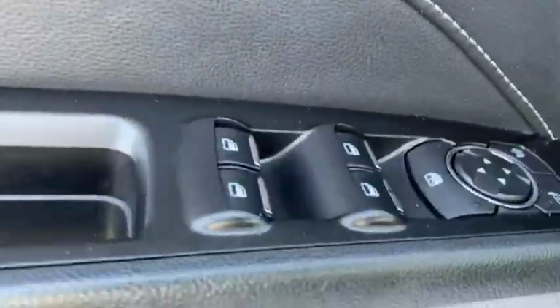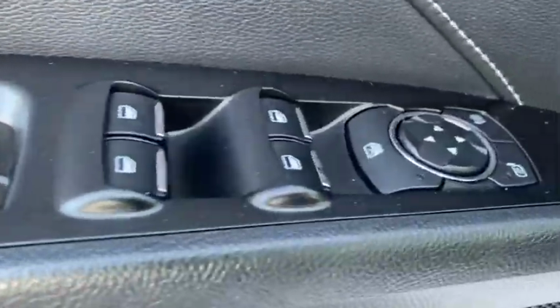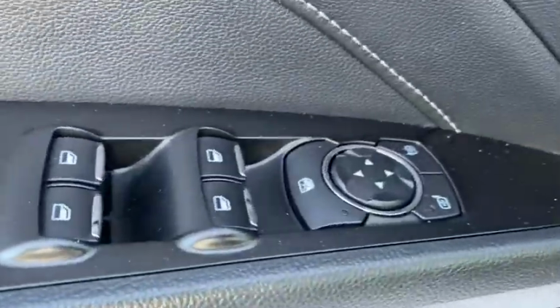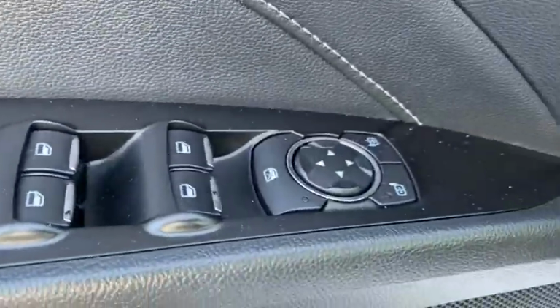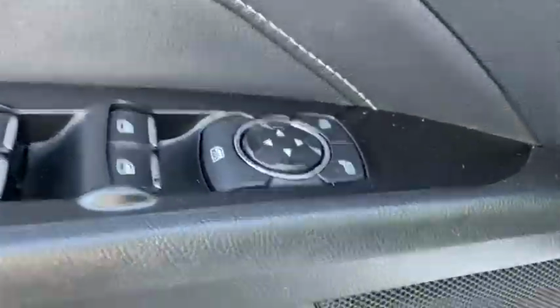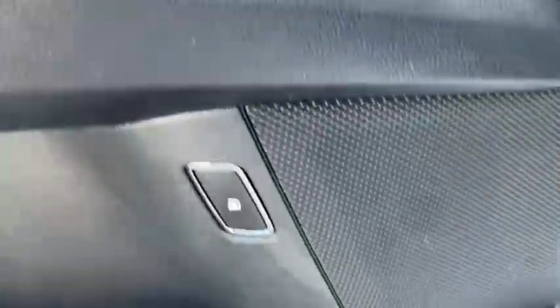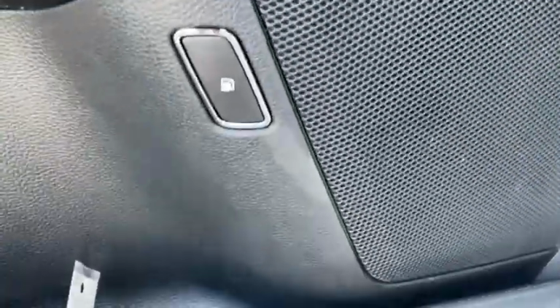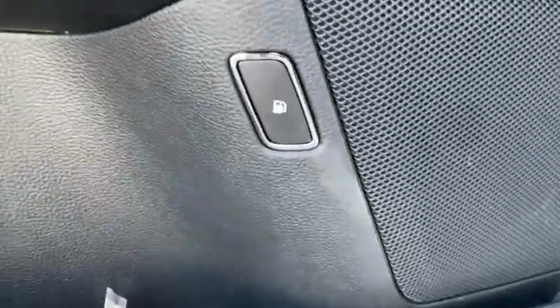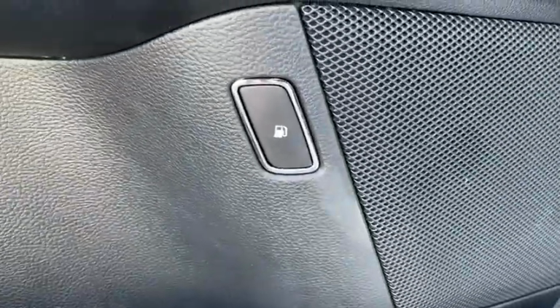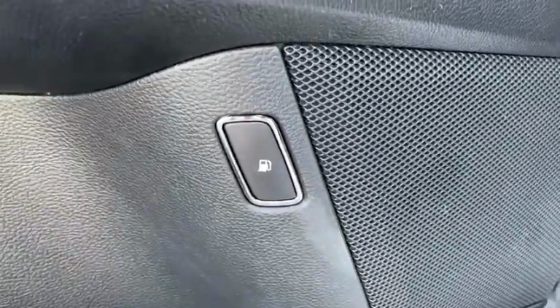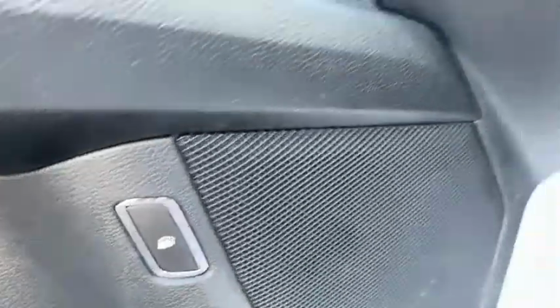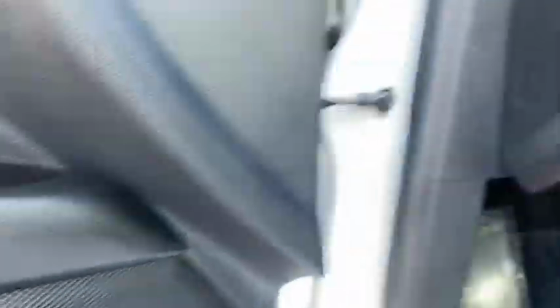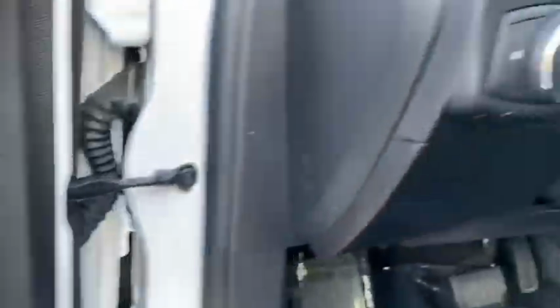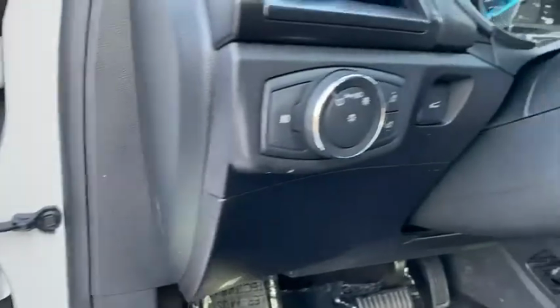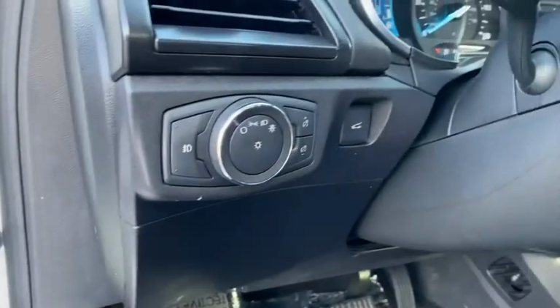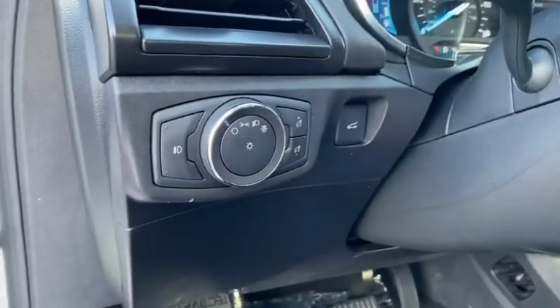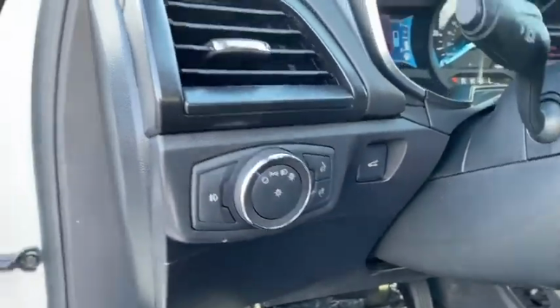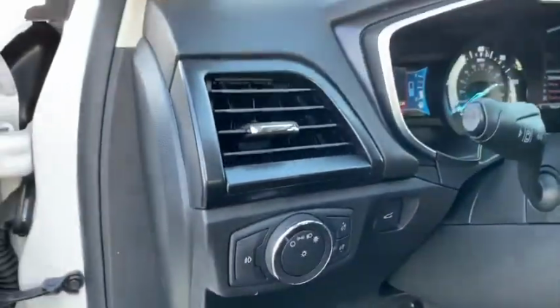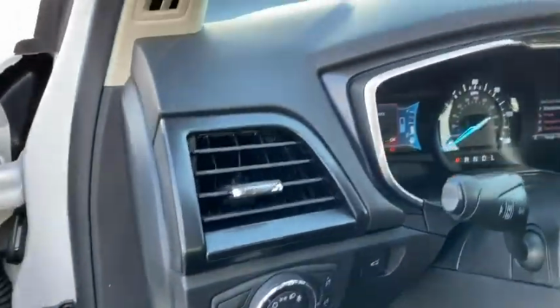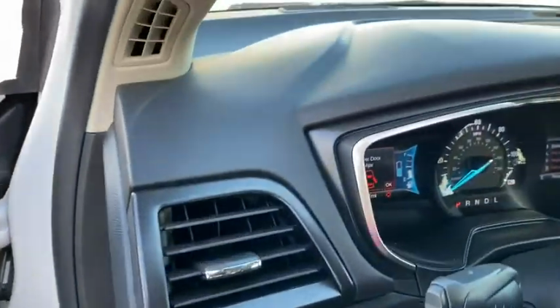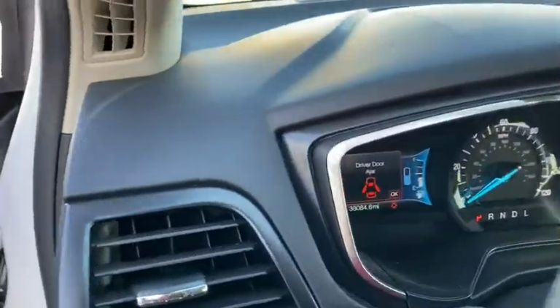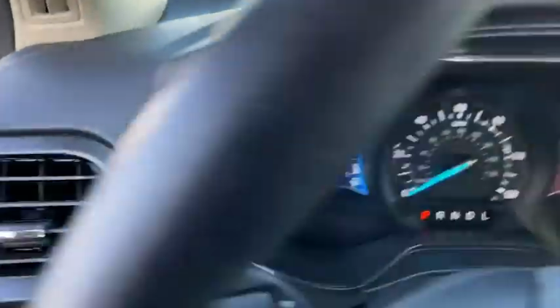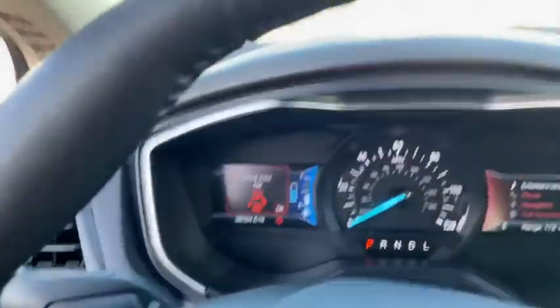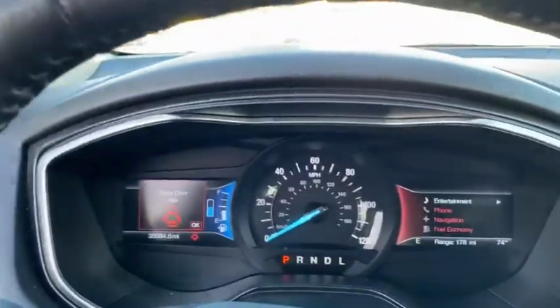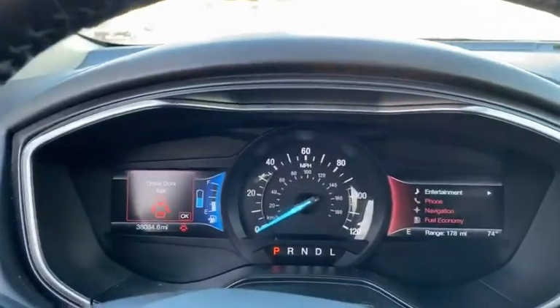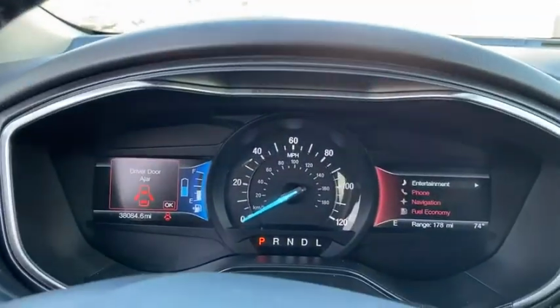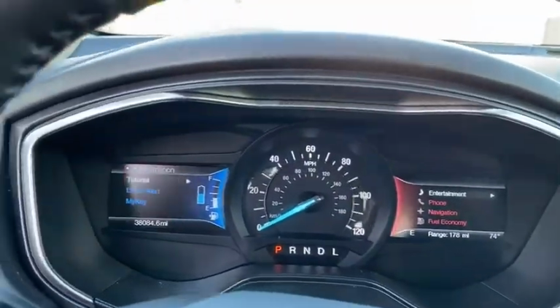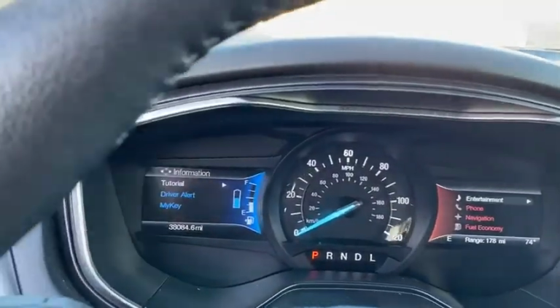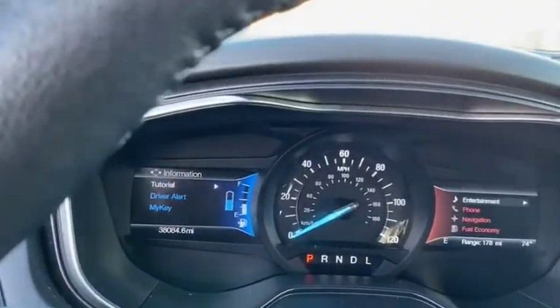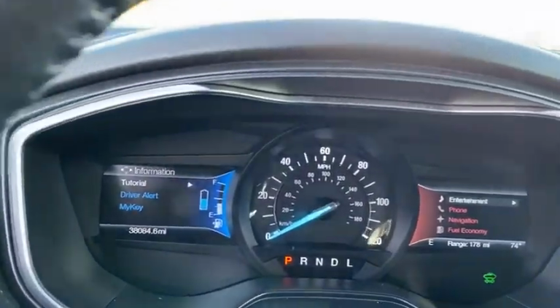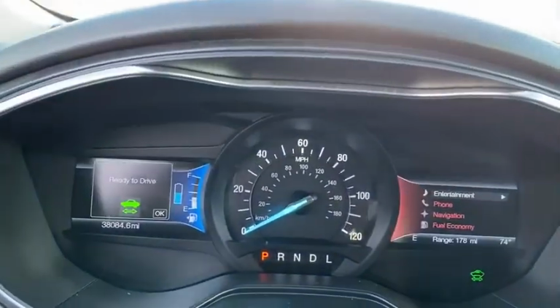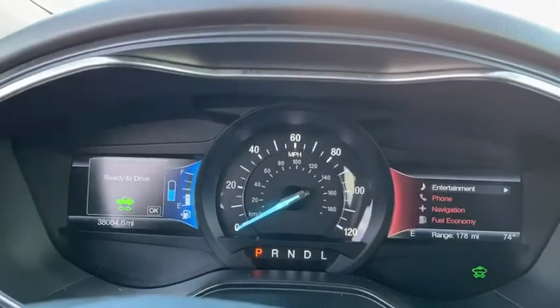Rear window defroster, power windows, compass, heated steering wheel, CD player, heated front seat, trip computer, power moonroof, brake assist.